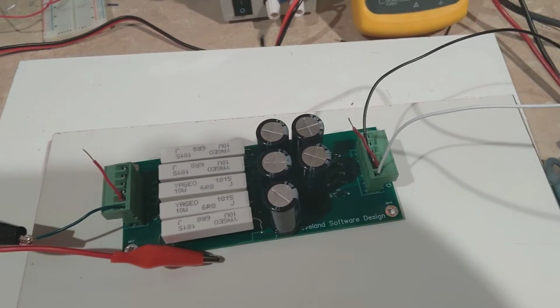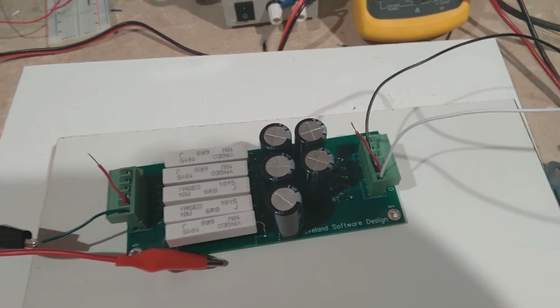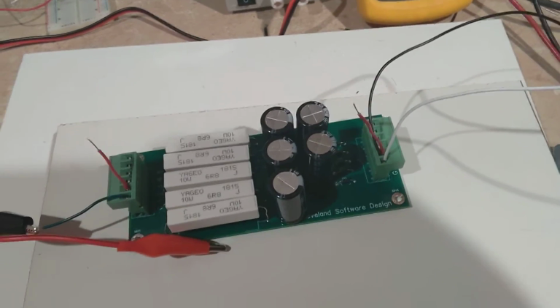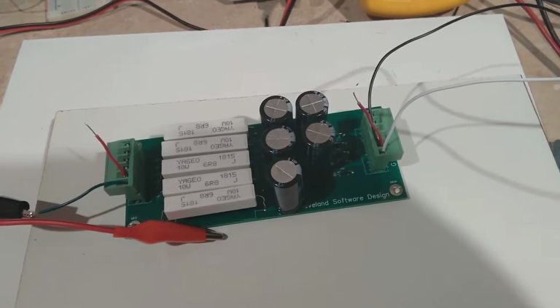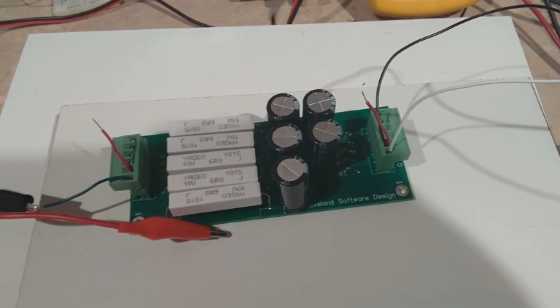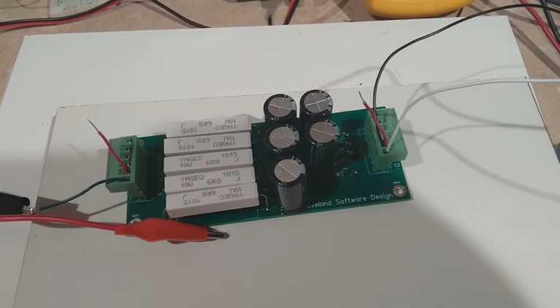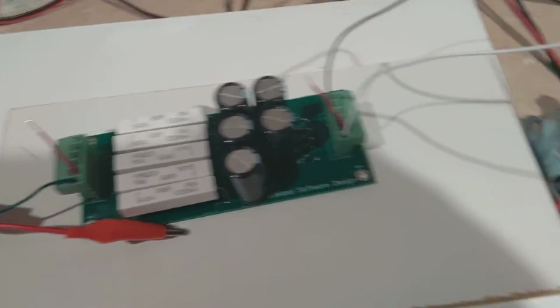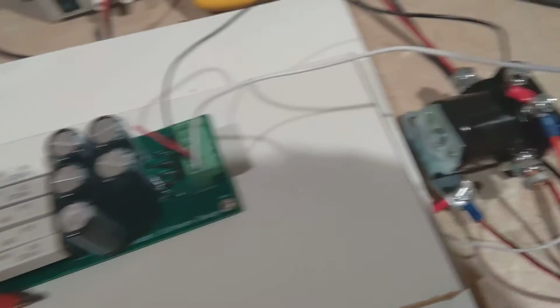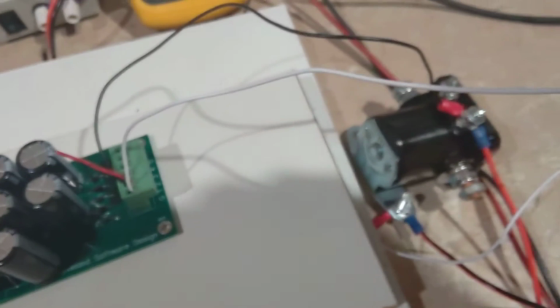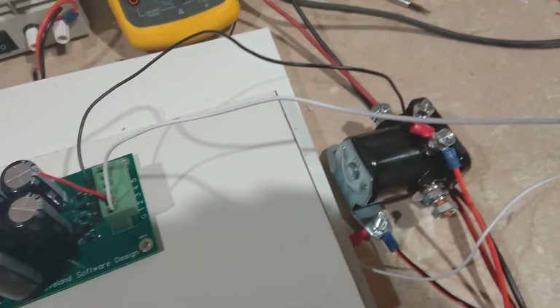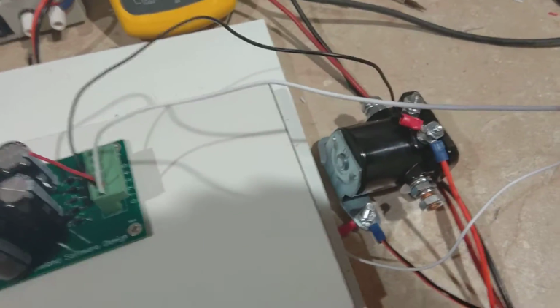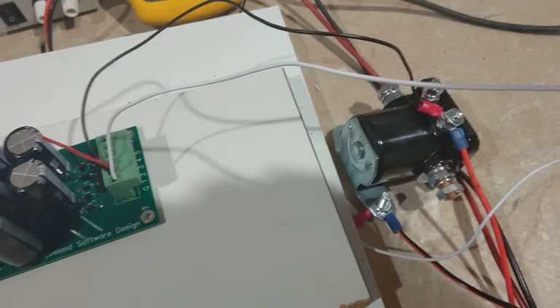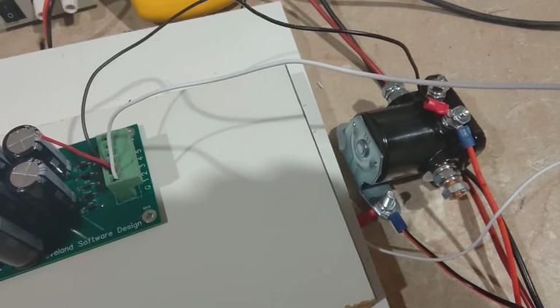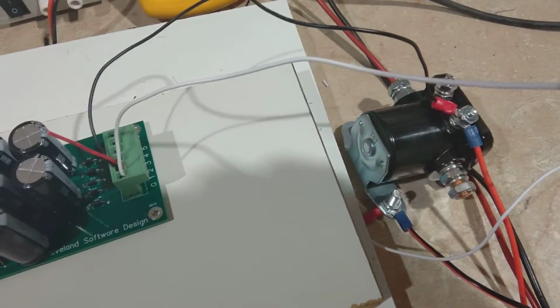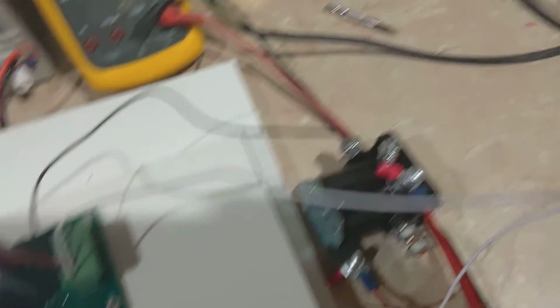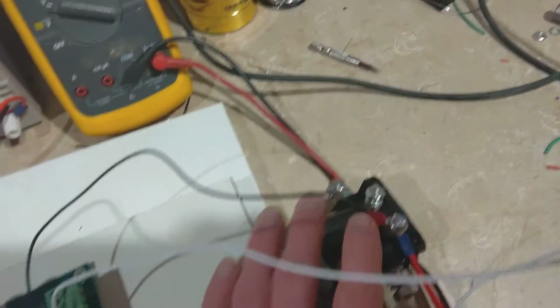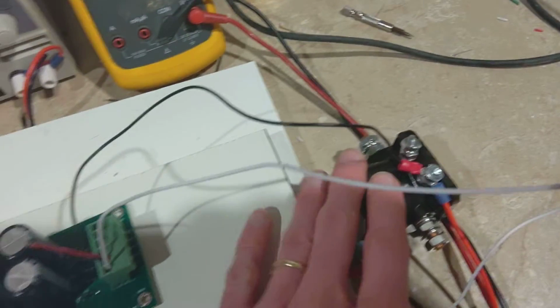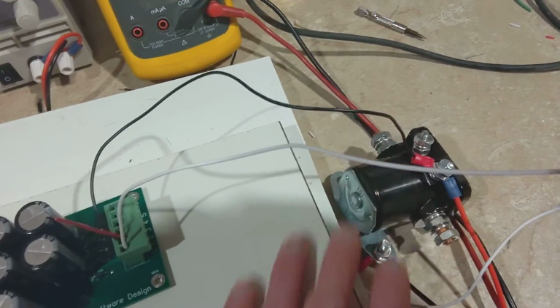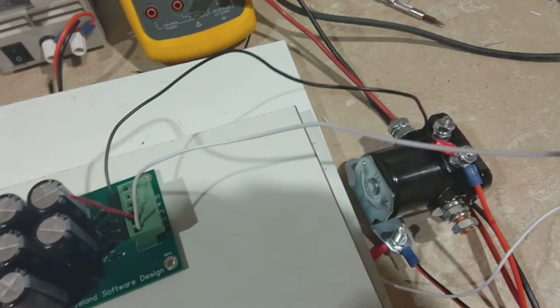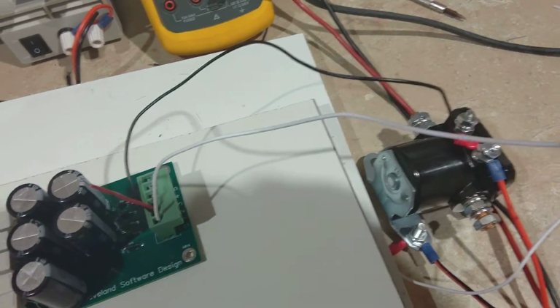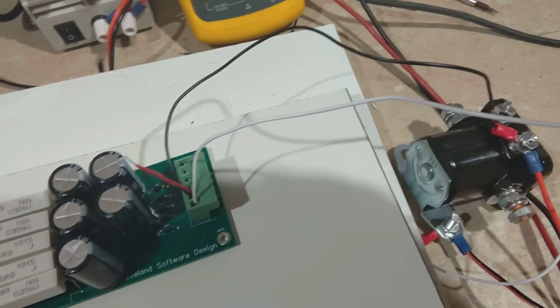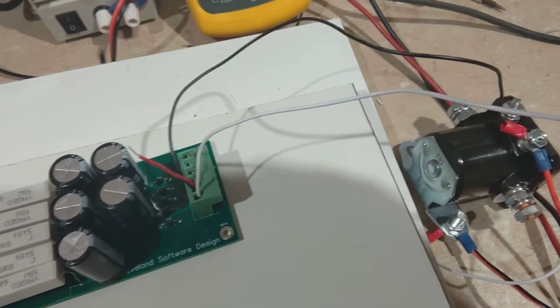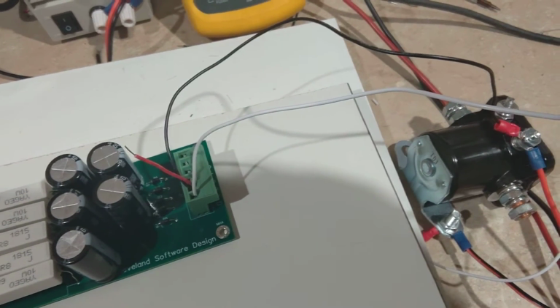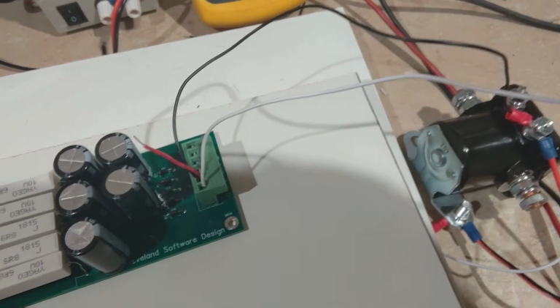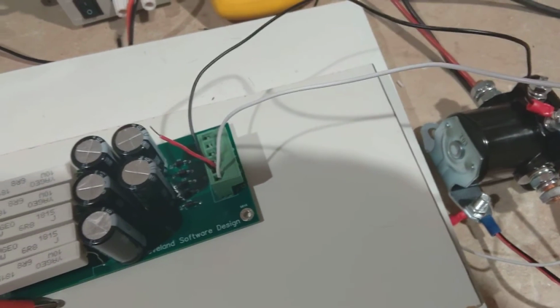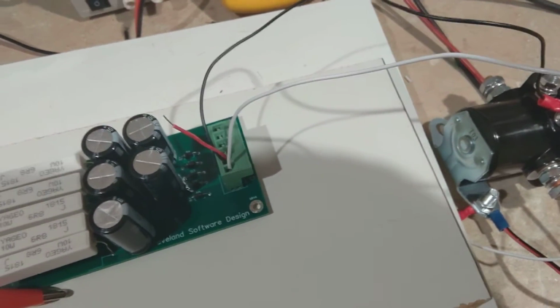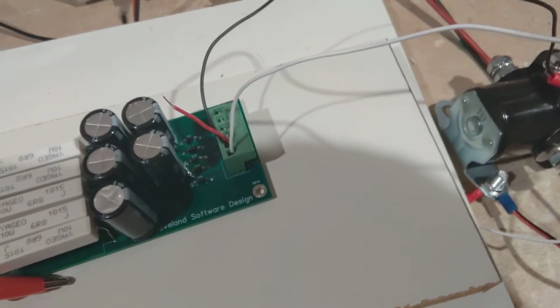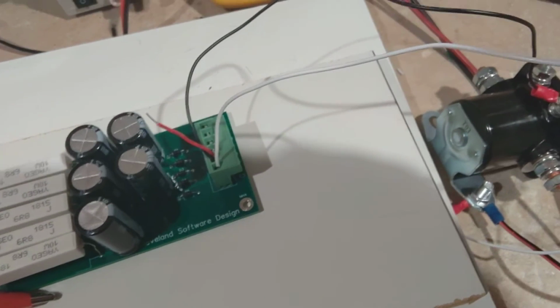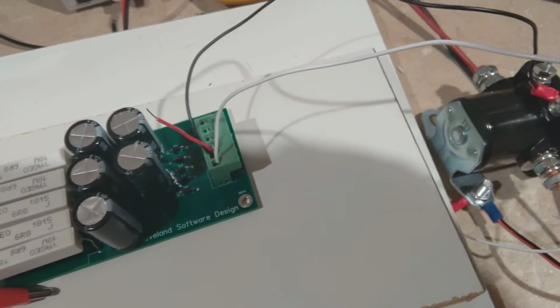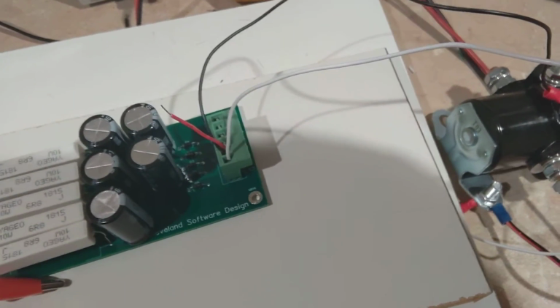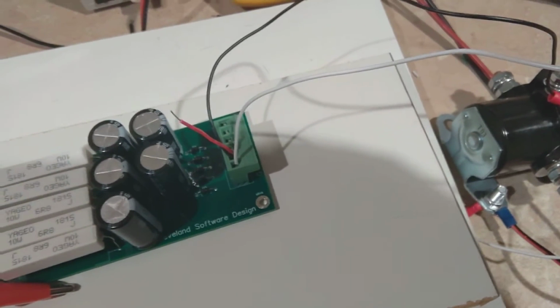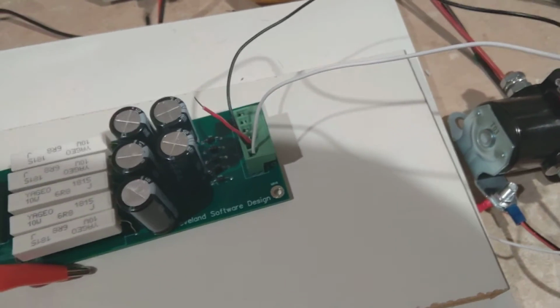One benefit you get from the life extender is that a lot of your heat is not getting dissipated by the solenoid. So a lot less heat for your solenoids means the life will last a lot longer, which is exactly what we're after.